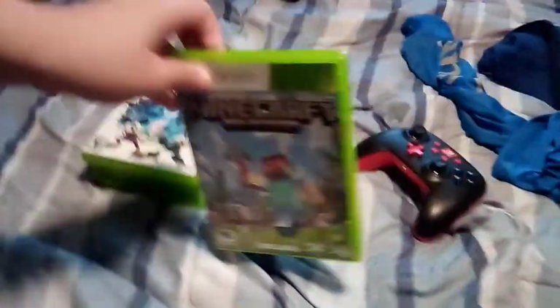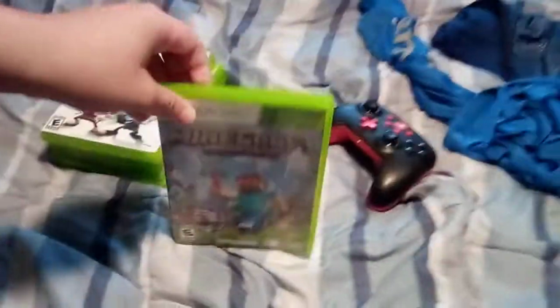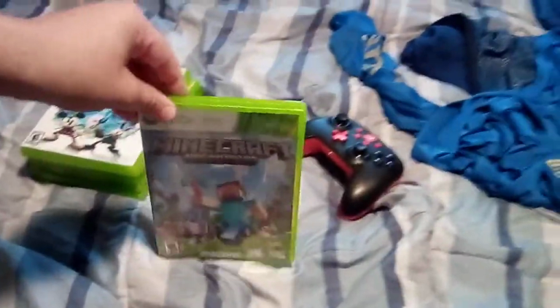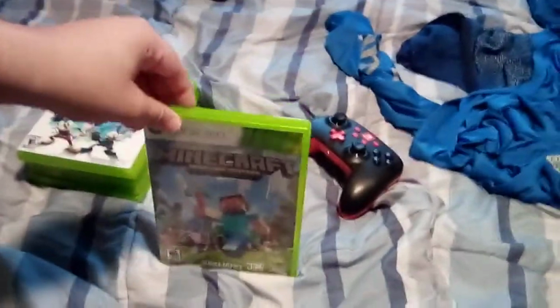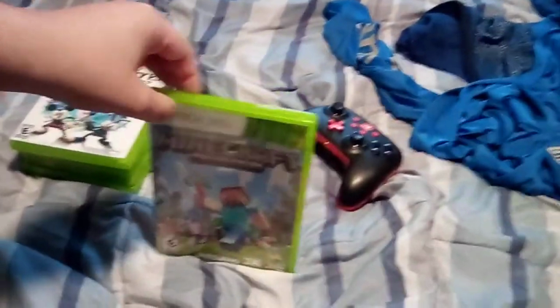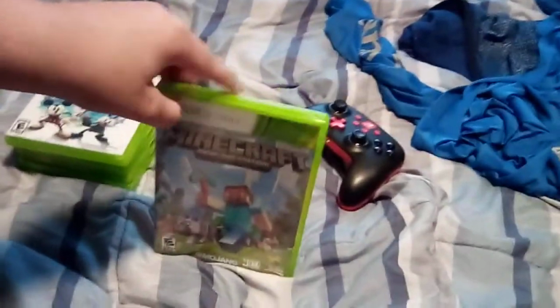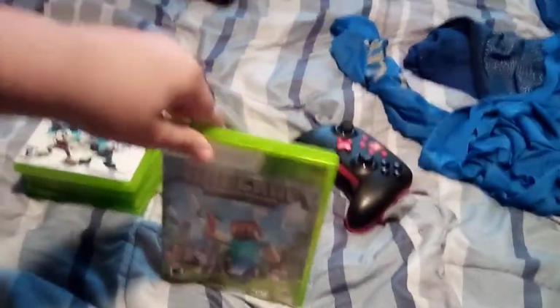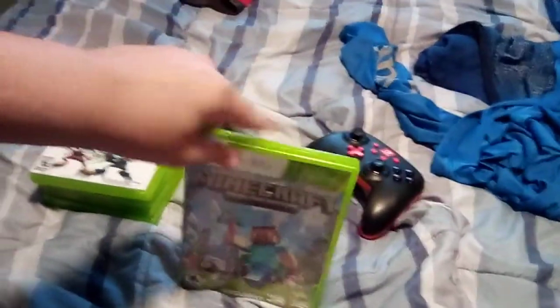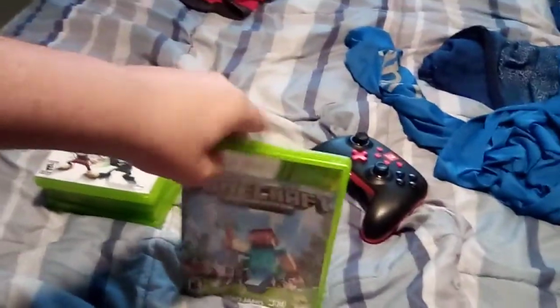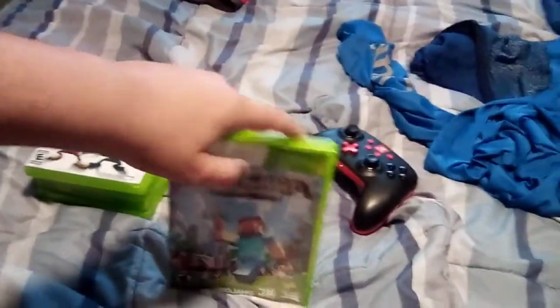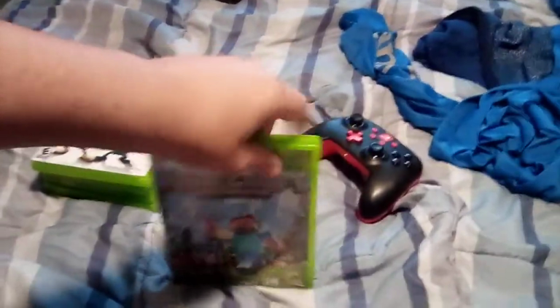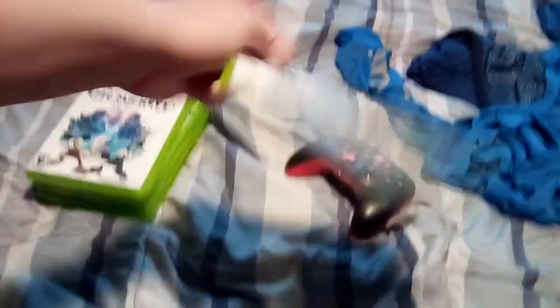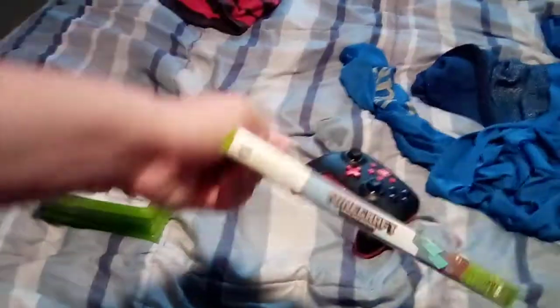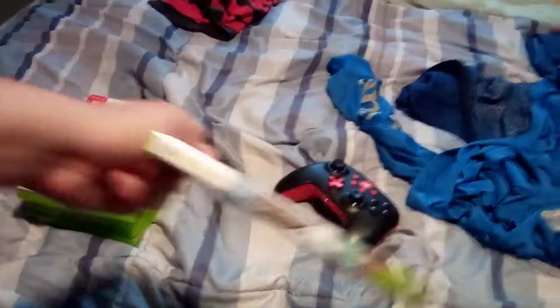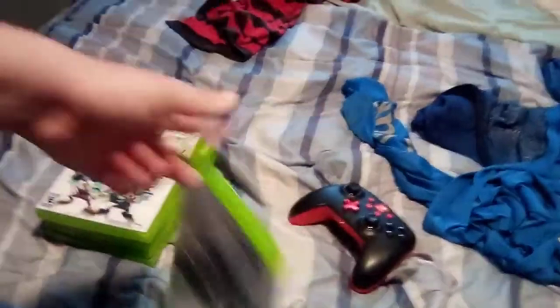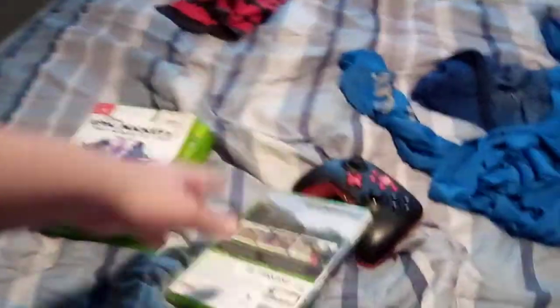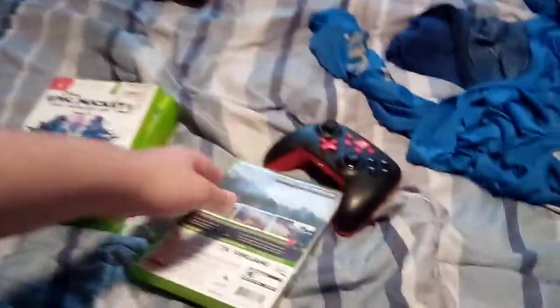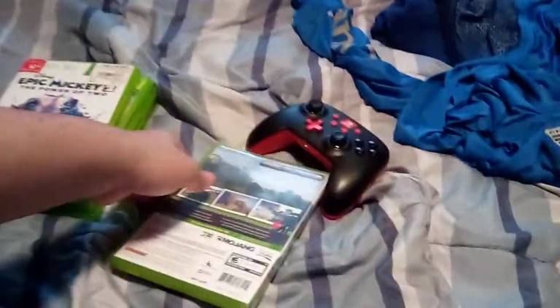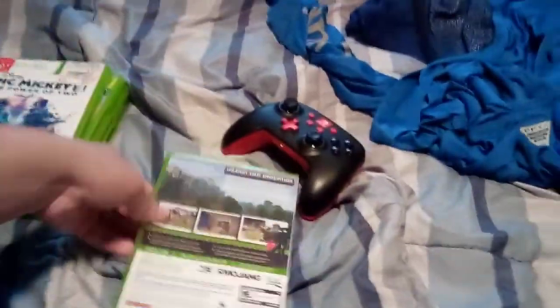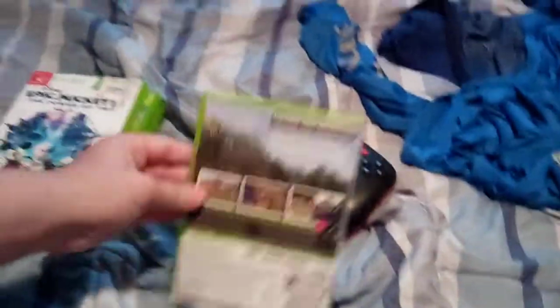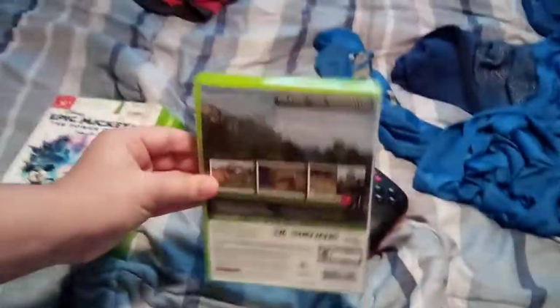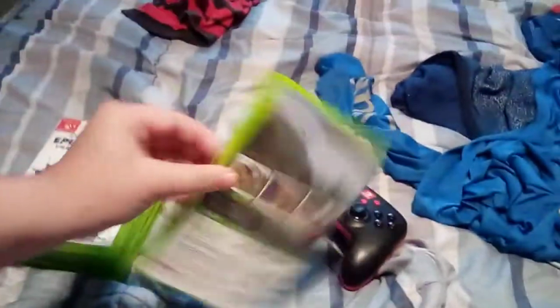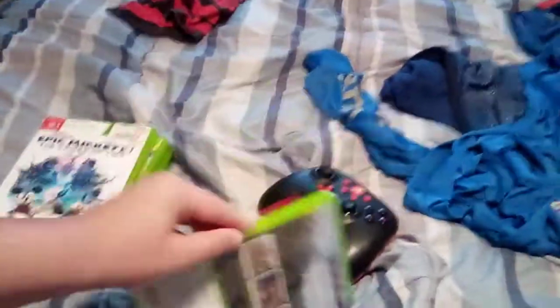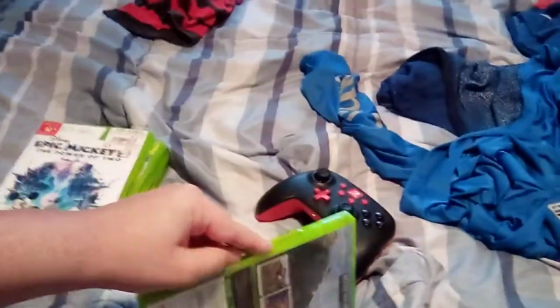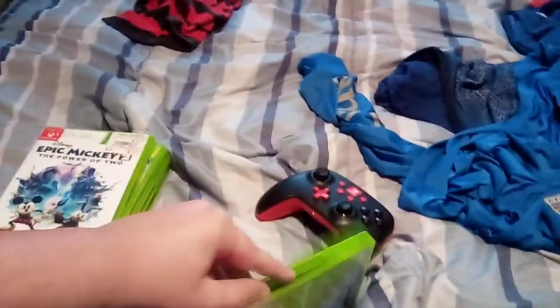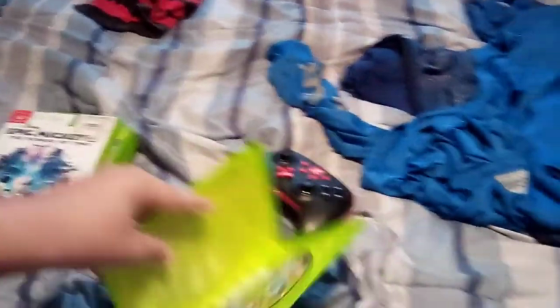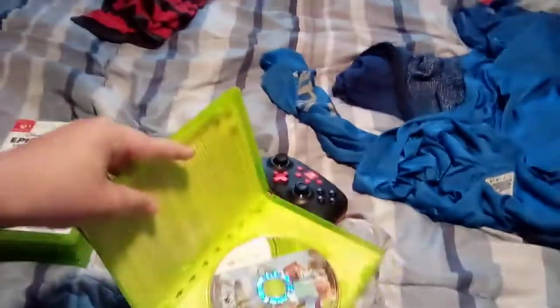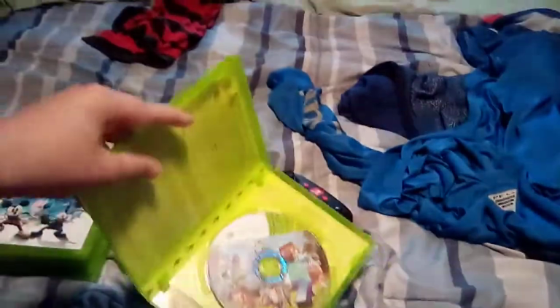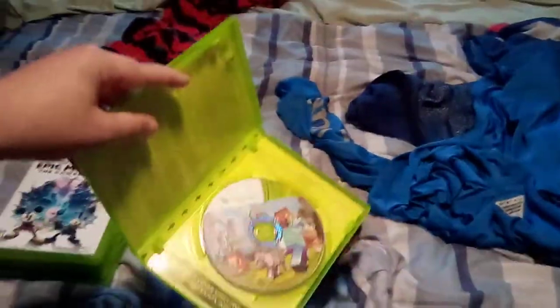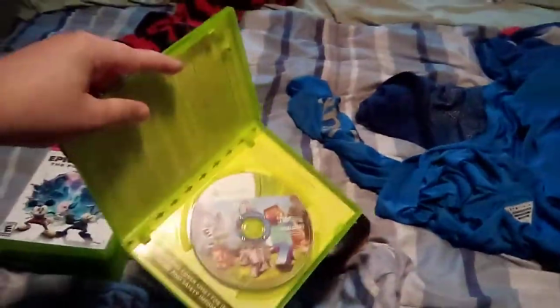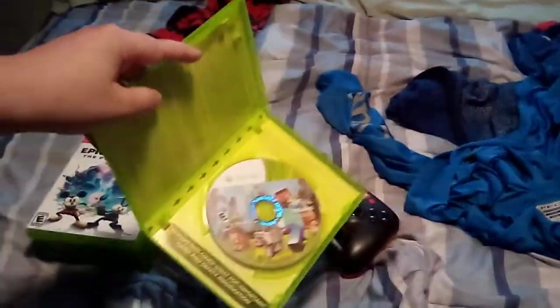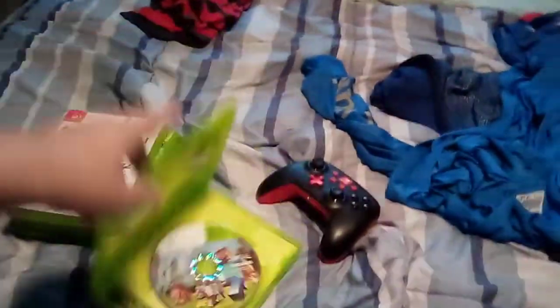First up is Minecraft. Here's the front, the side, and the back. Here's the disc.